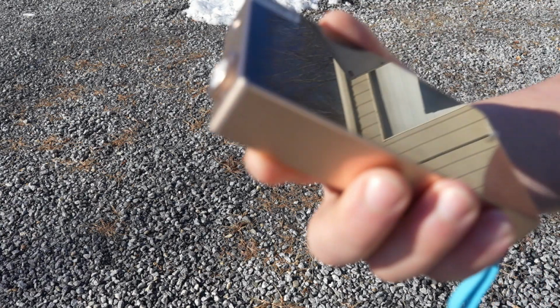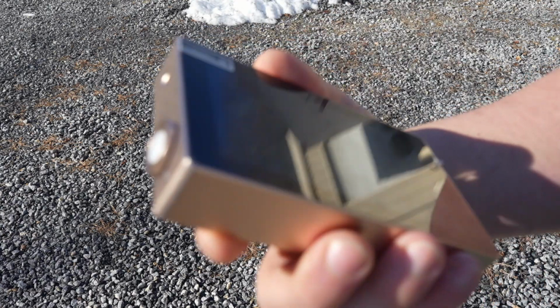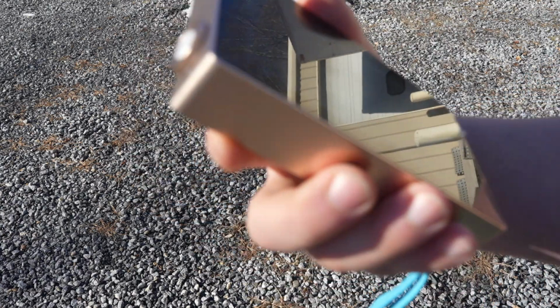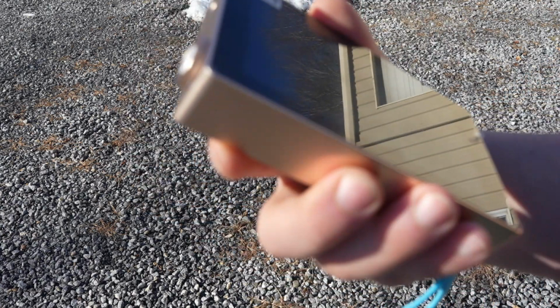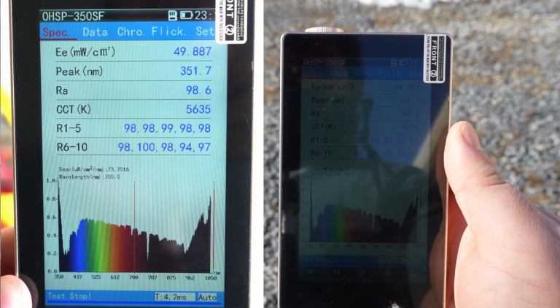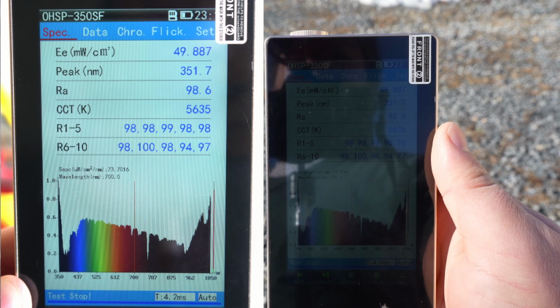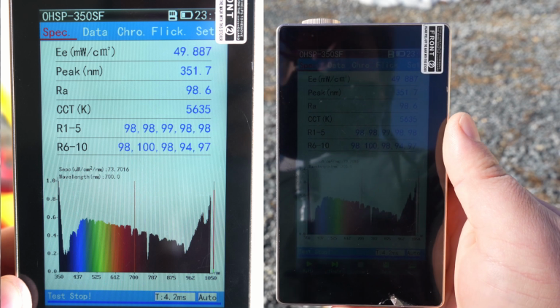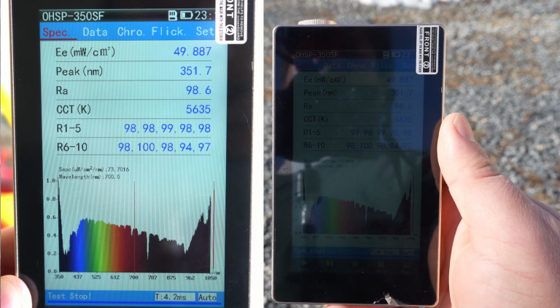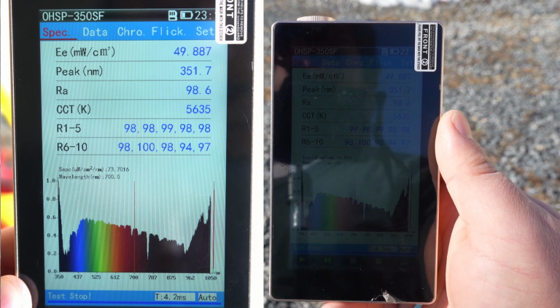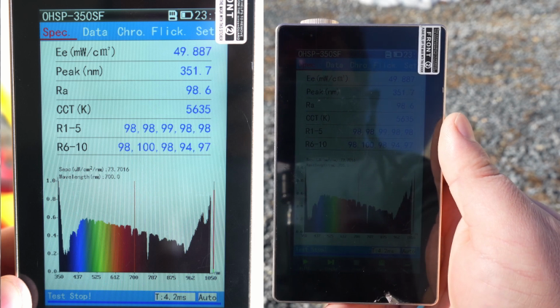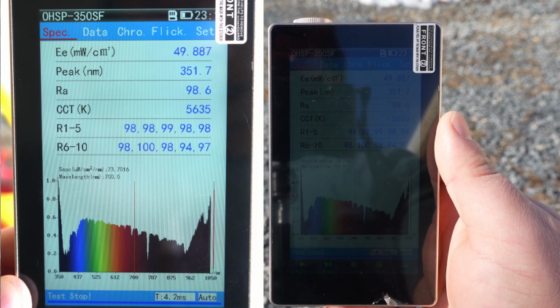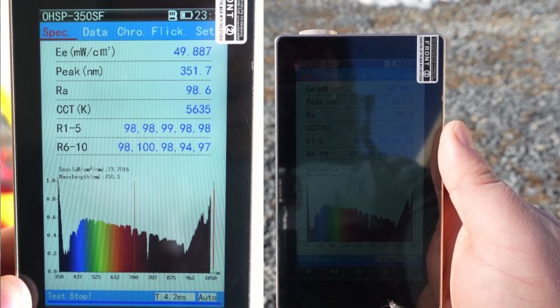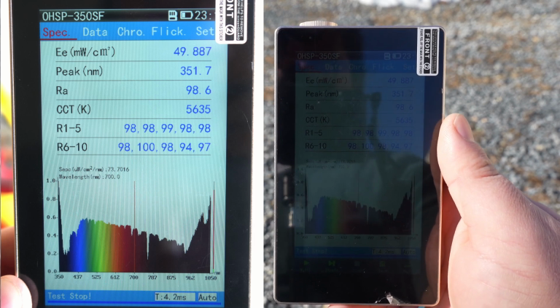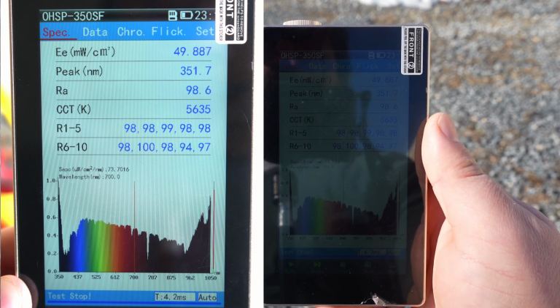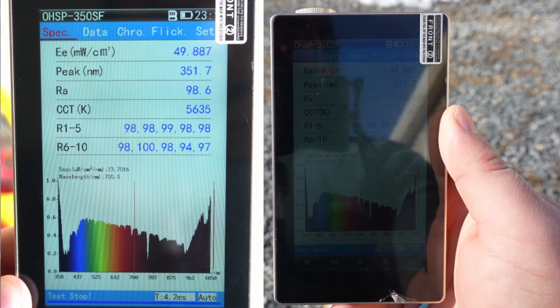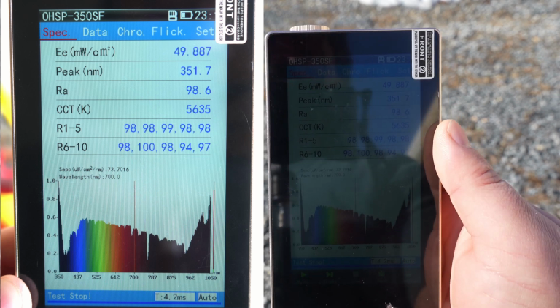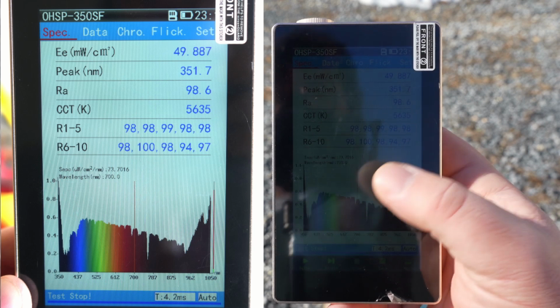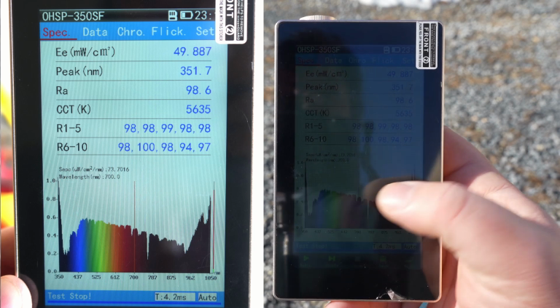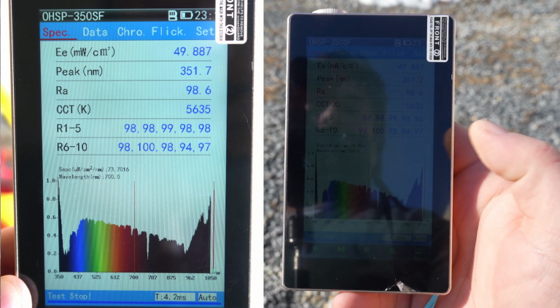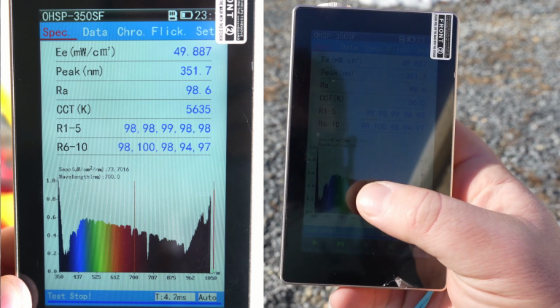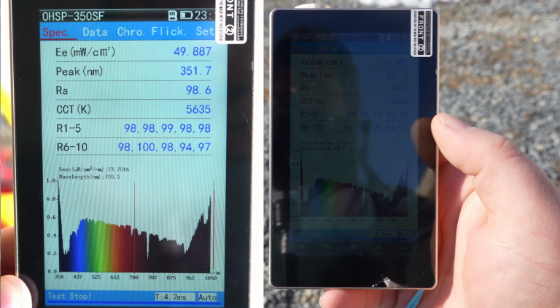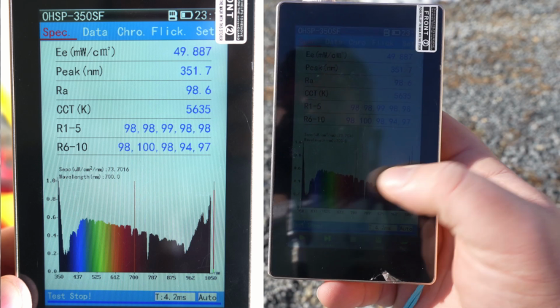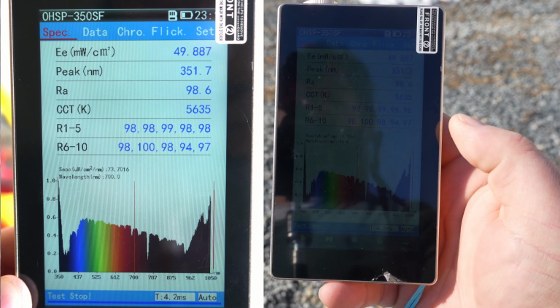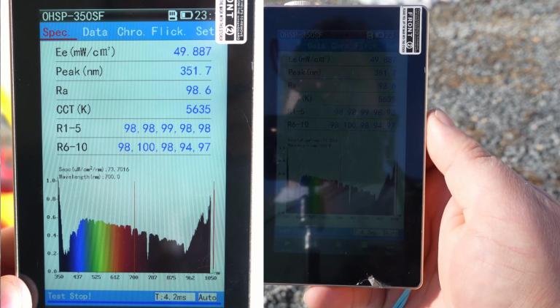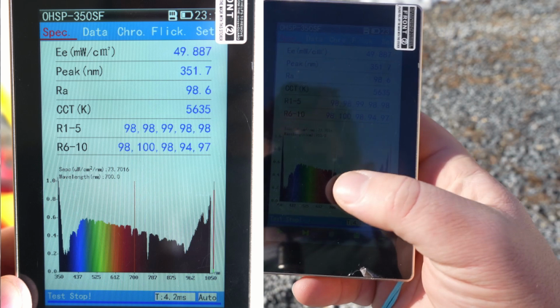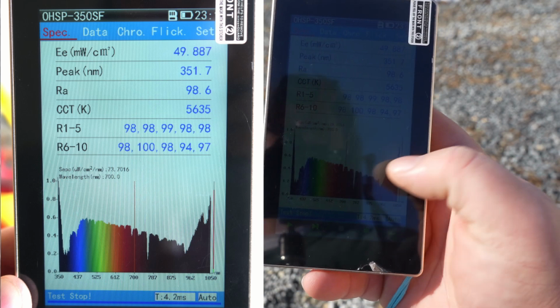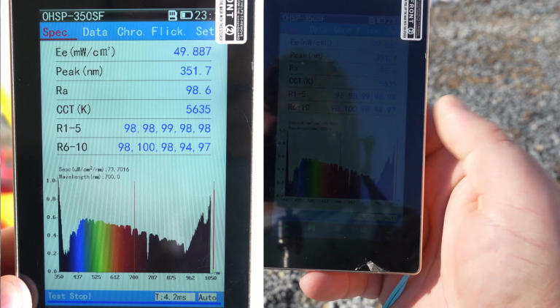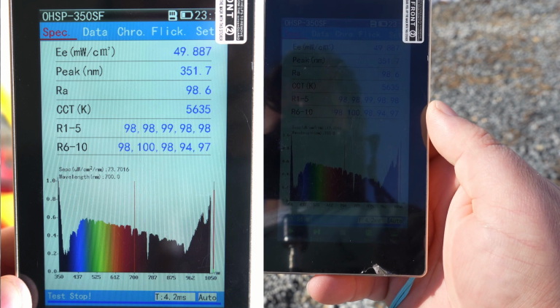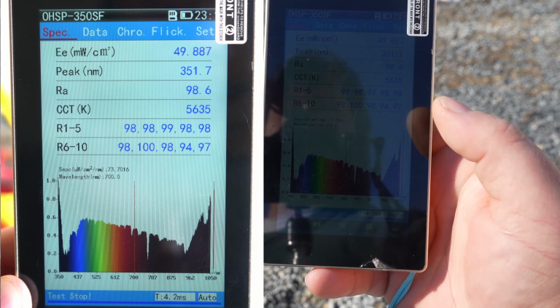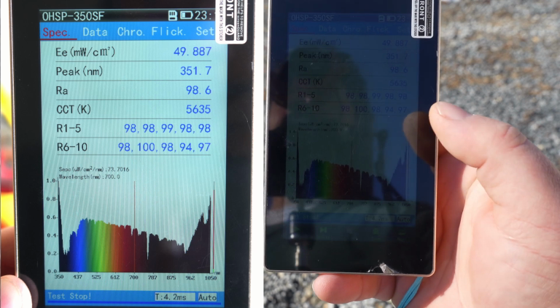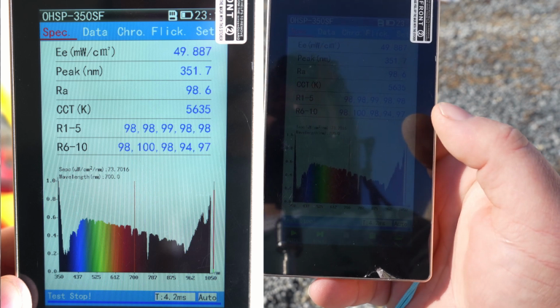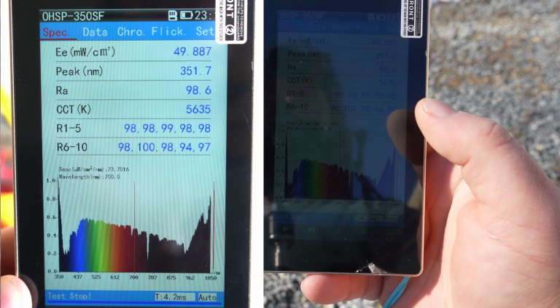Let's take a measurement of sunlight. We get about 50 milliwatts per centimeter squared here in winter in New England, and of course that's across the whole spectrum of blue, green — so if you ever have FOMO about different wavelengths you're missing out on, you can just step outside.